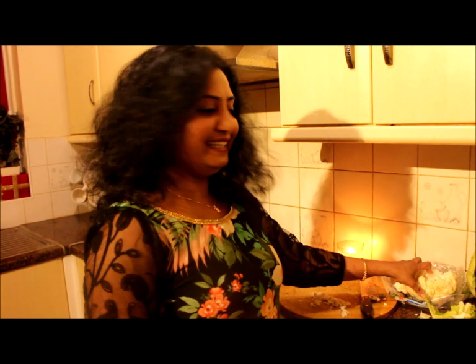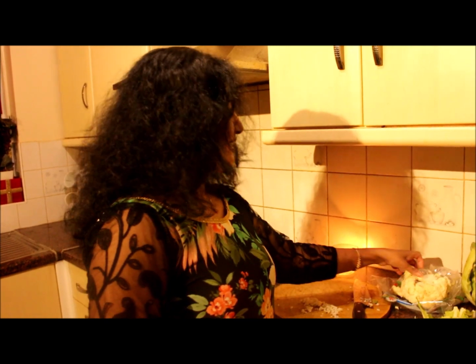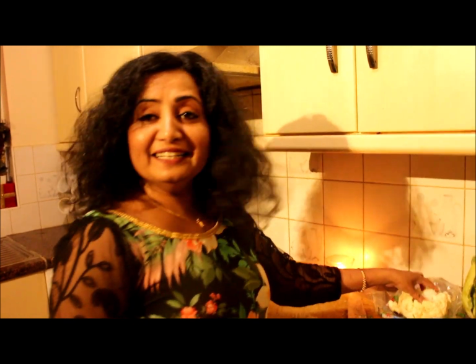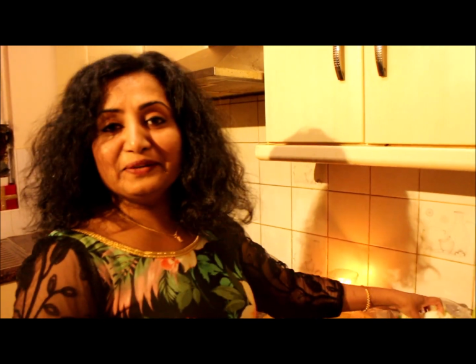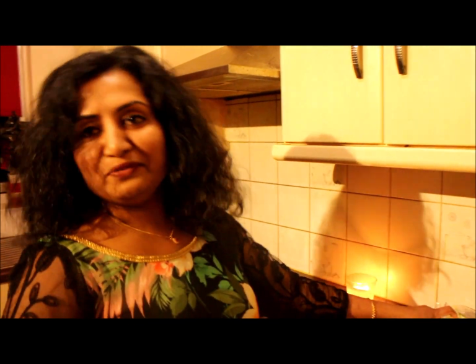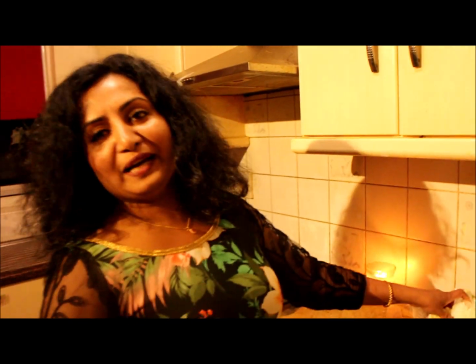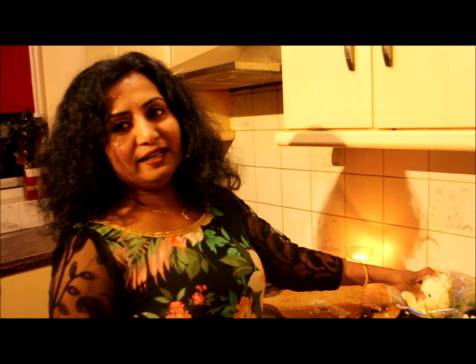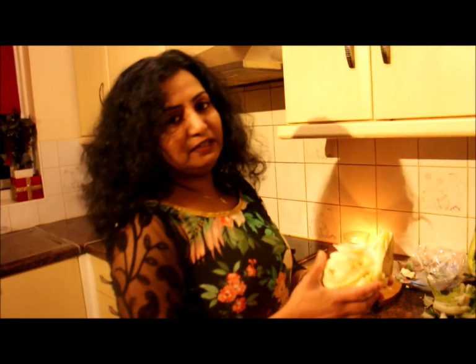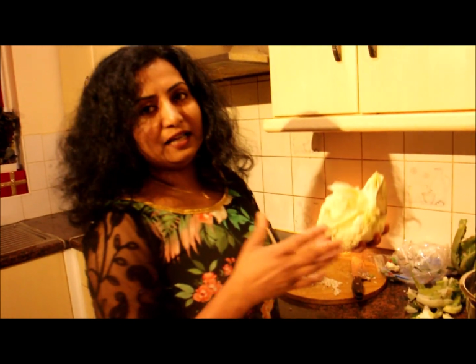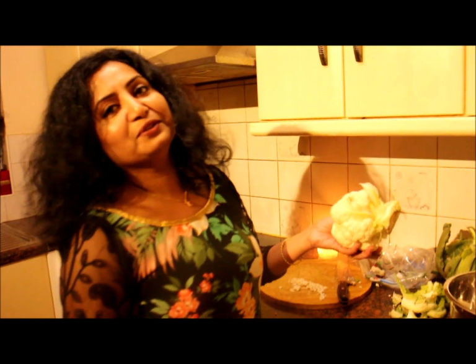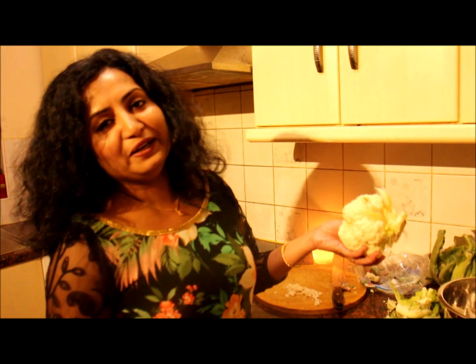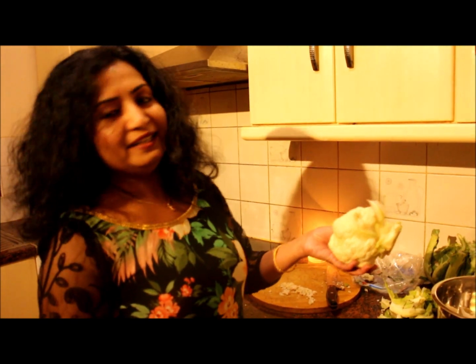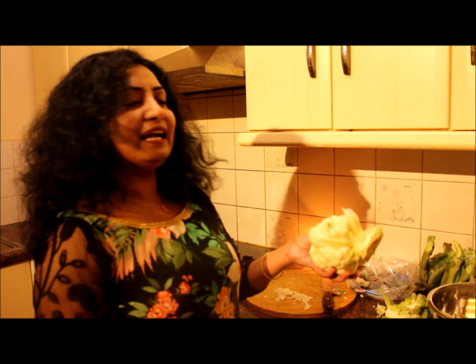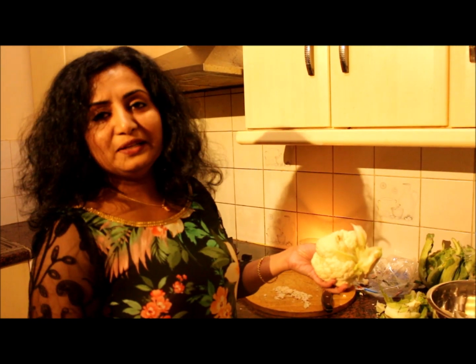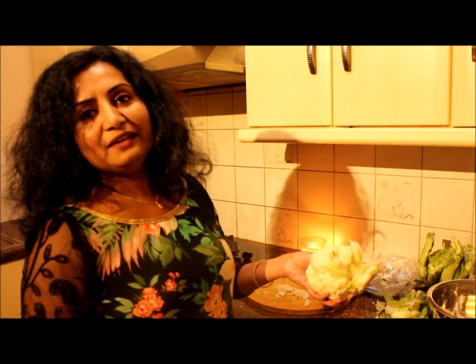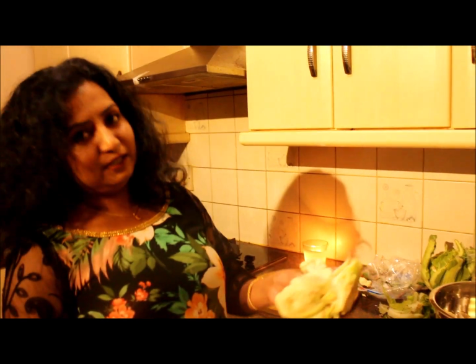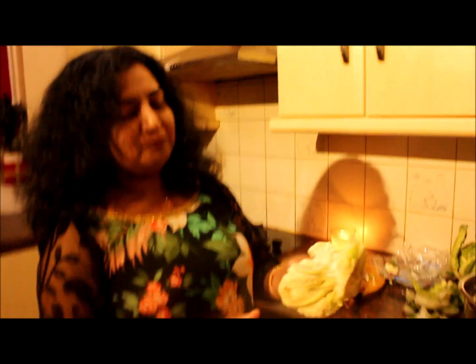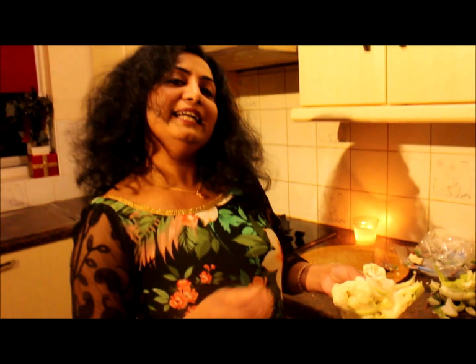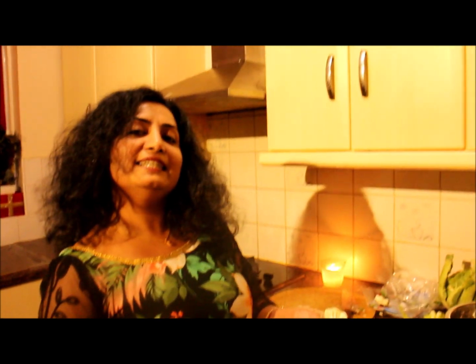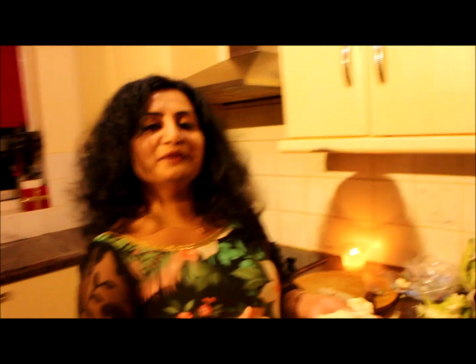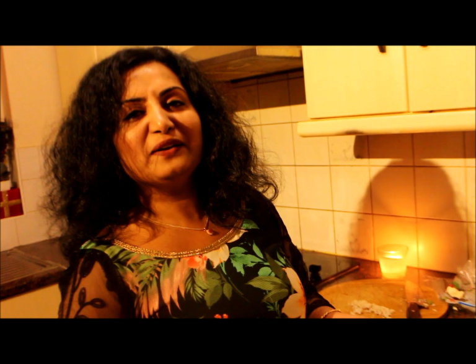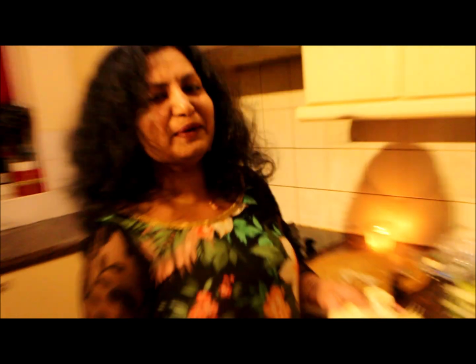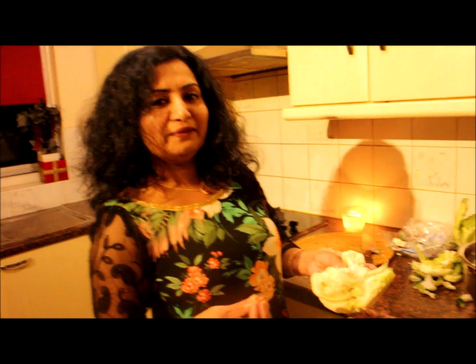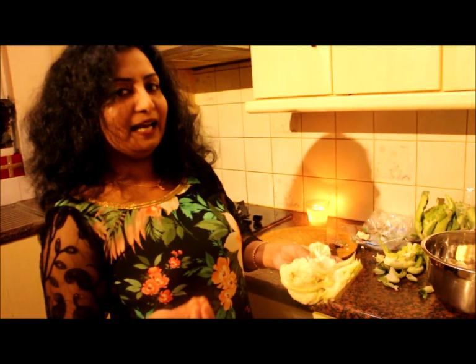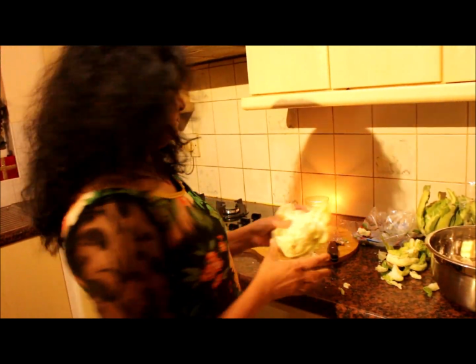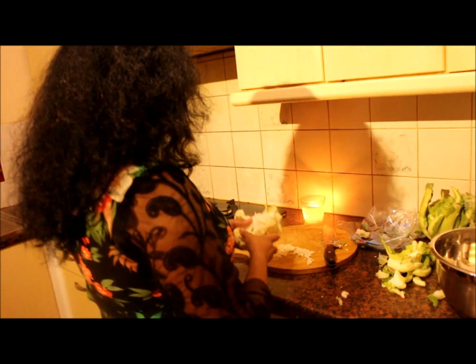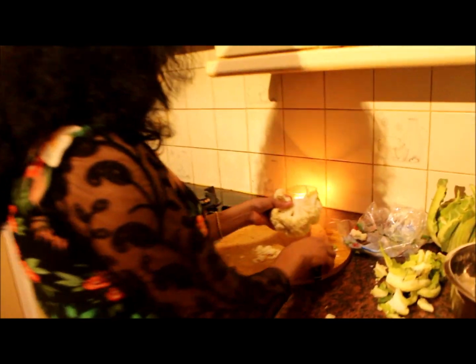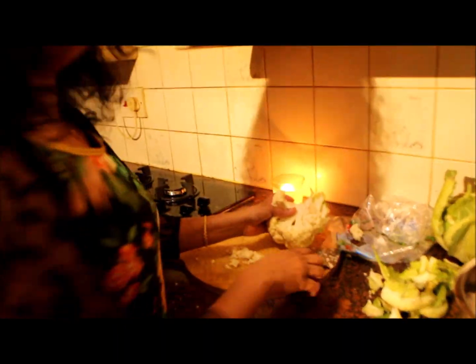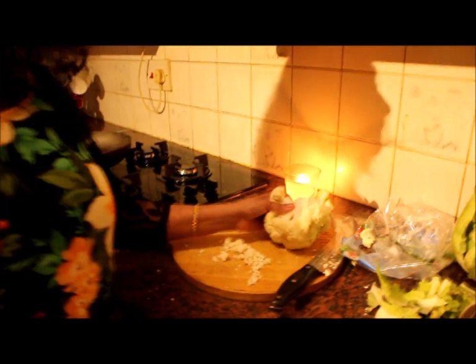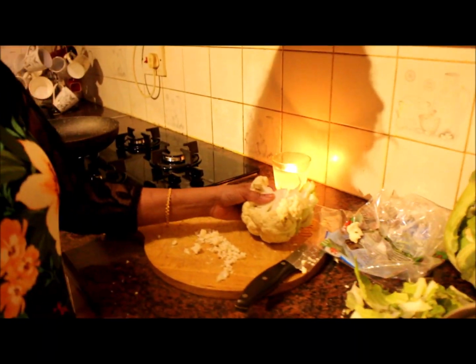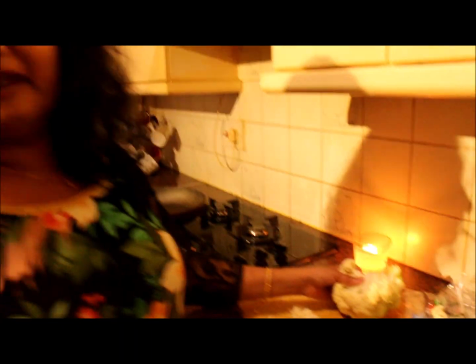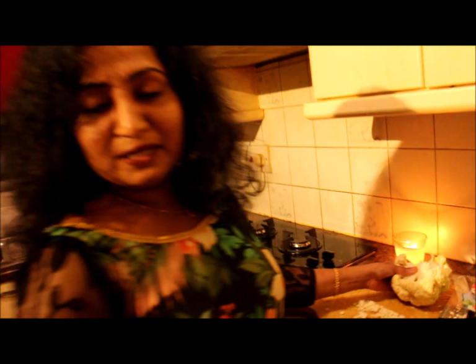Hi, I am going to show you a cauliflower fry. This is my first video. I am going to show you a good taste and what we are doing today. This is a special day — my wedding anniversary.